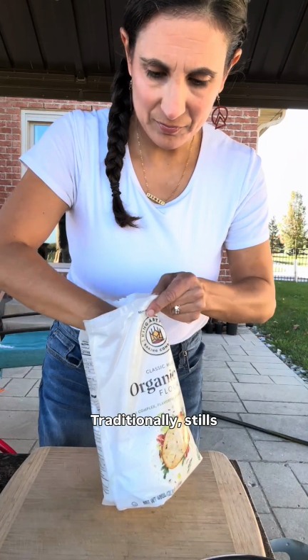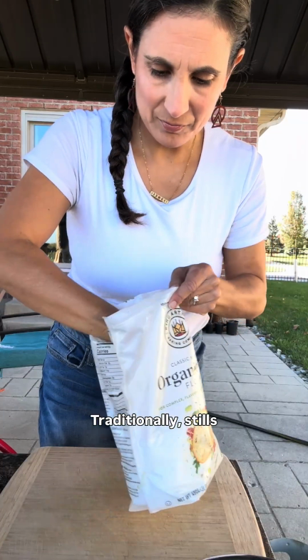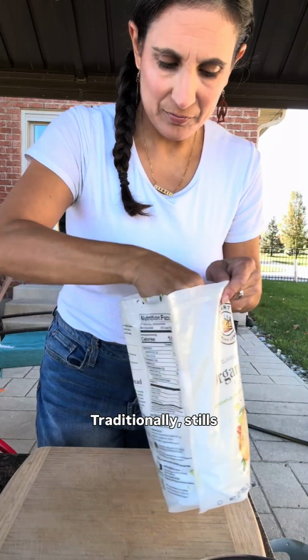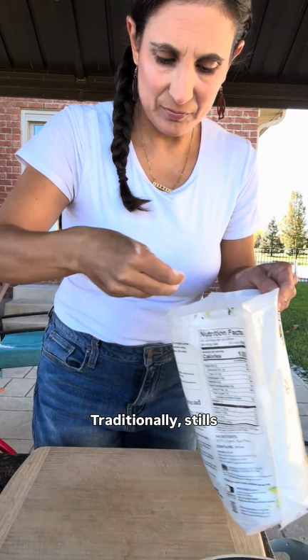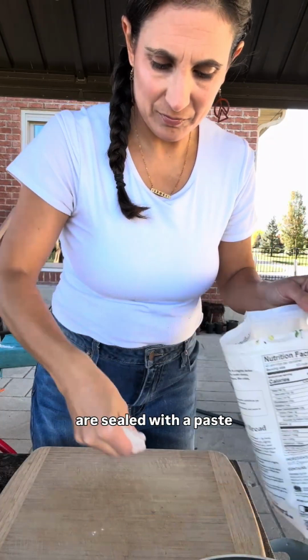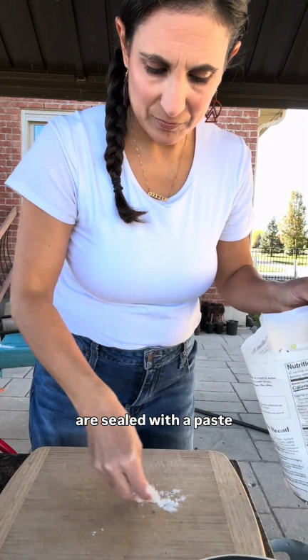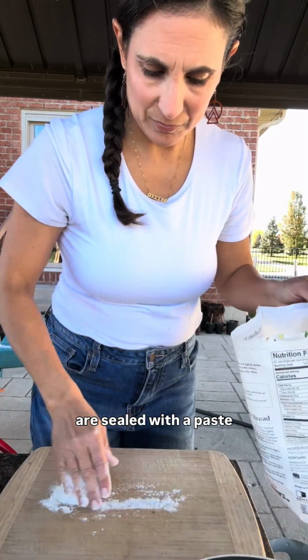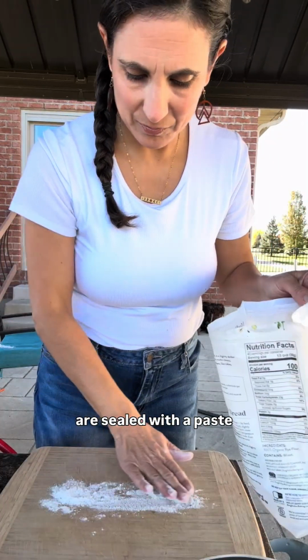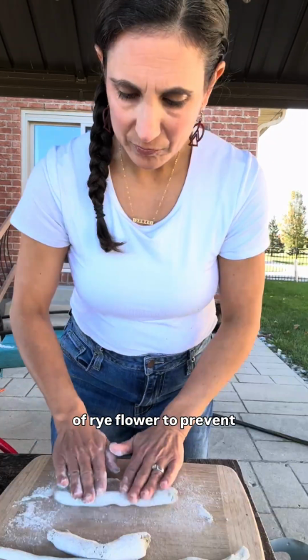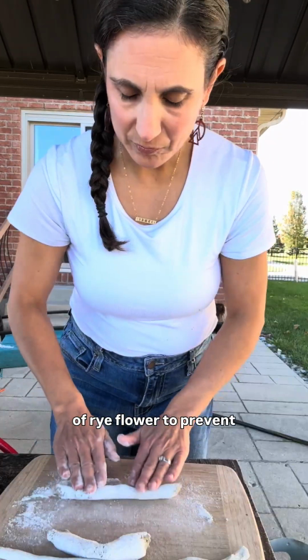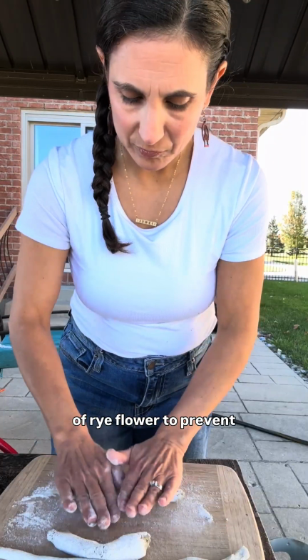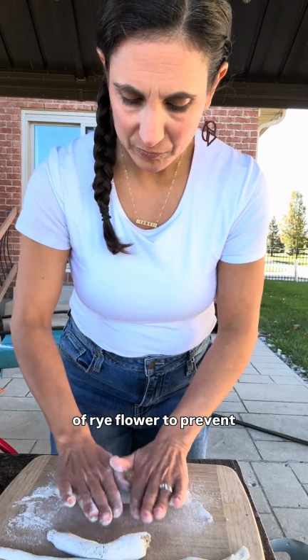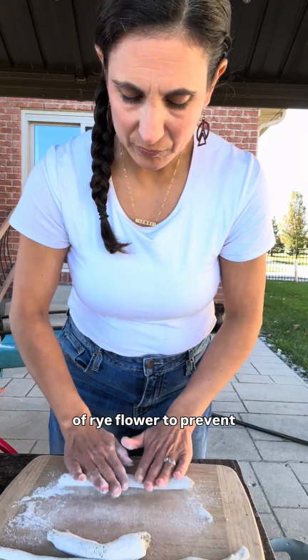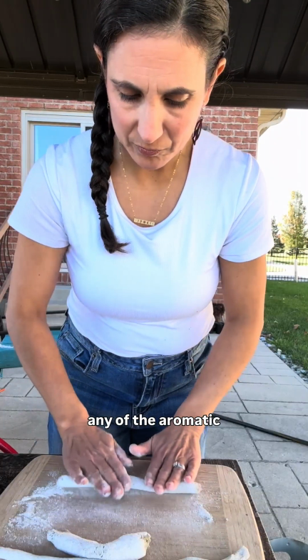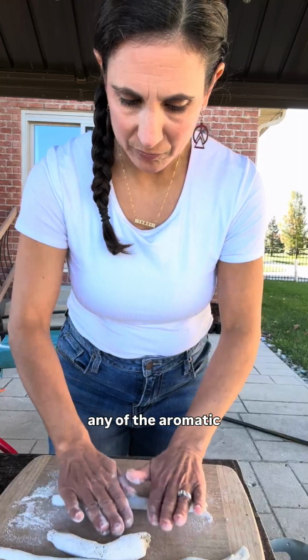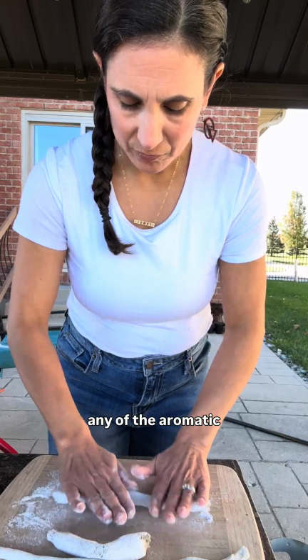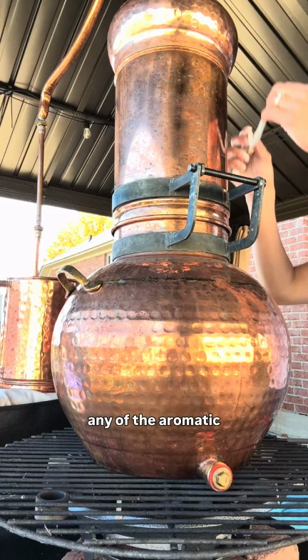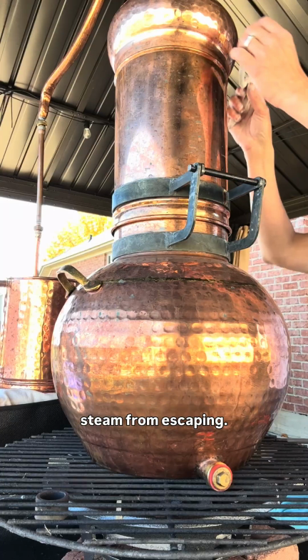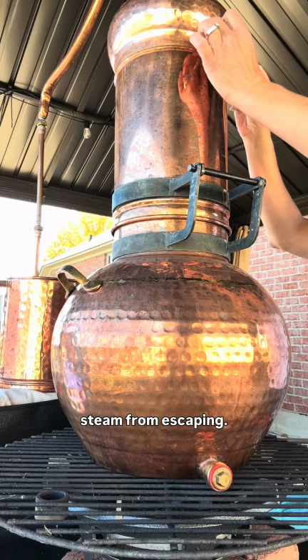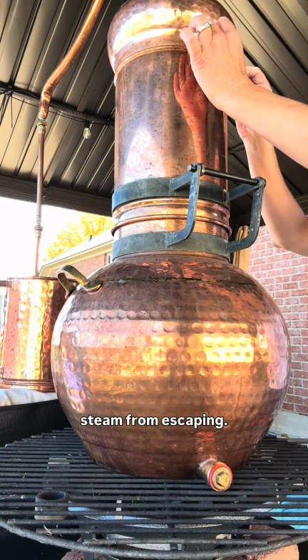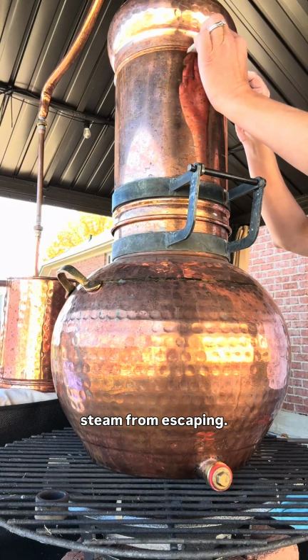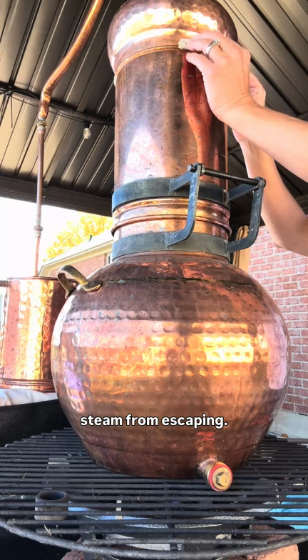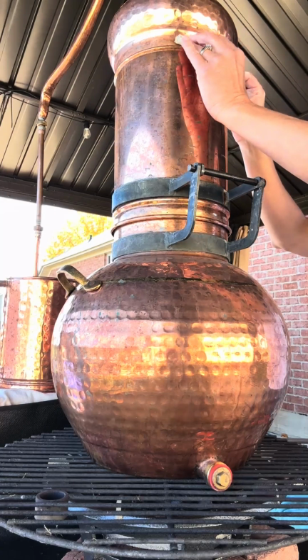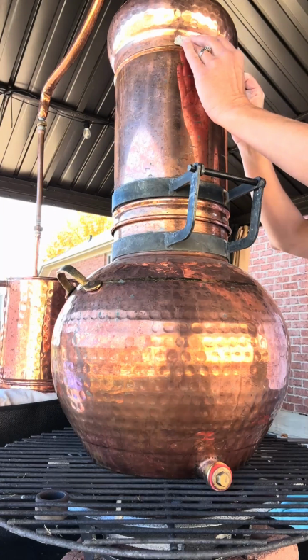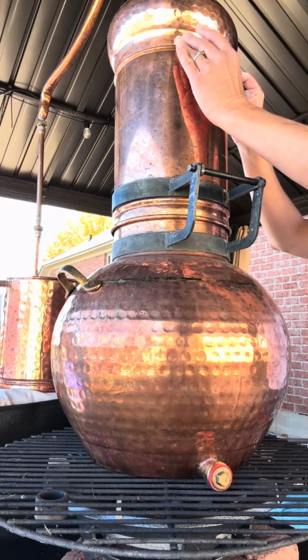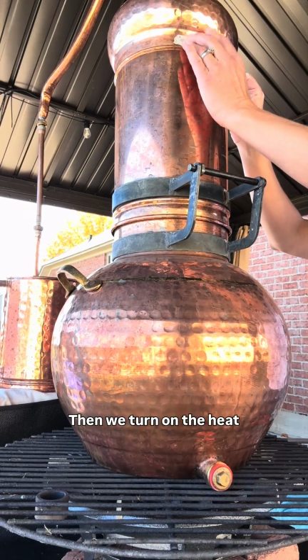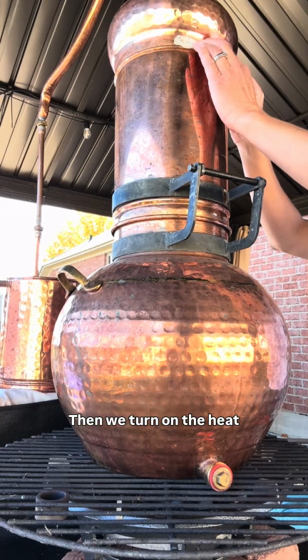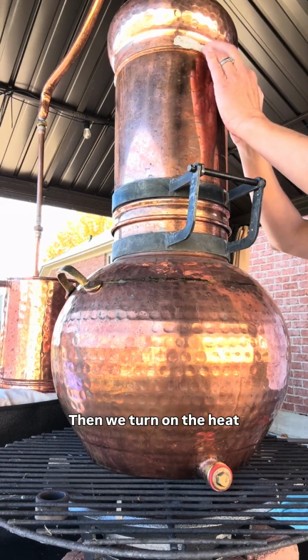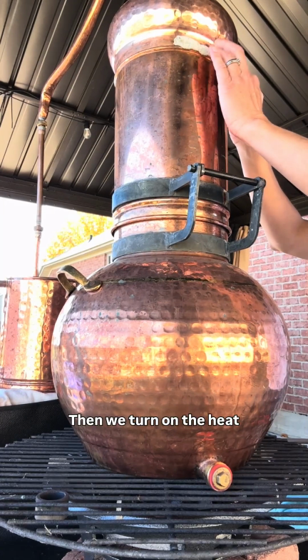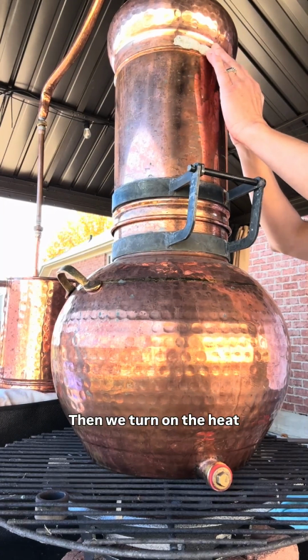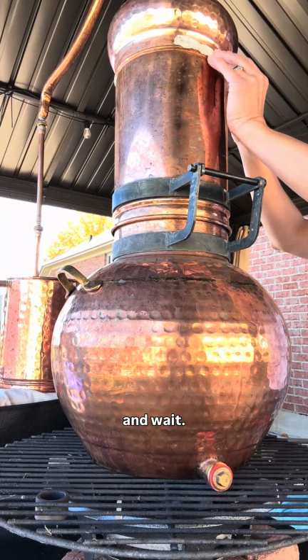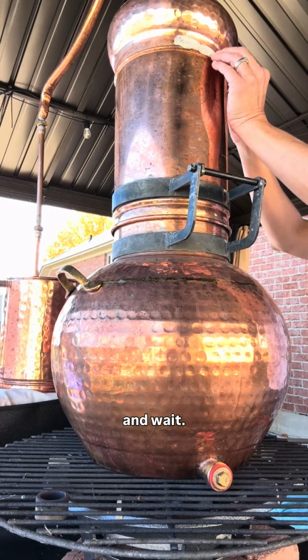Traditionally, stills are sealed with a paste of rye flour to prevent any of the aromatic steam from escaping. Then we turn on the heat and wait.